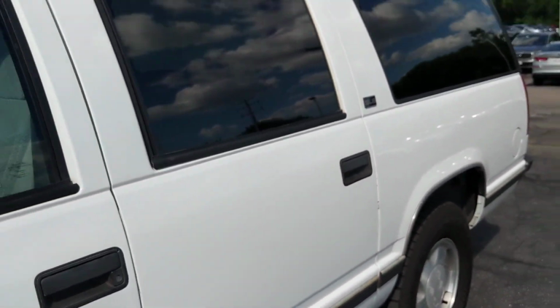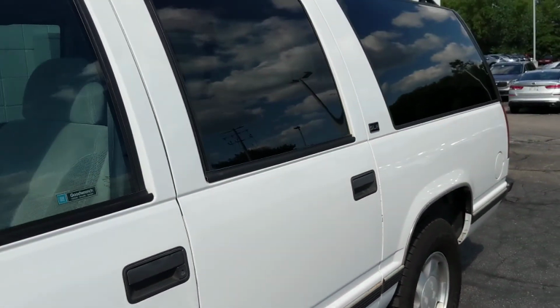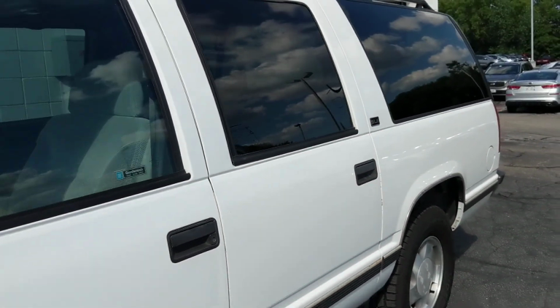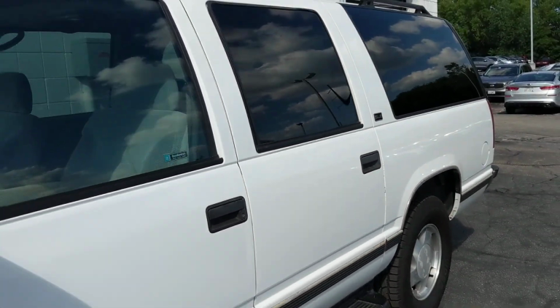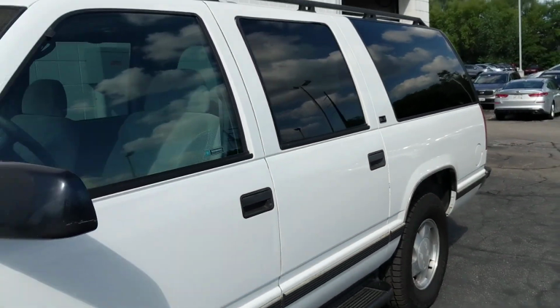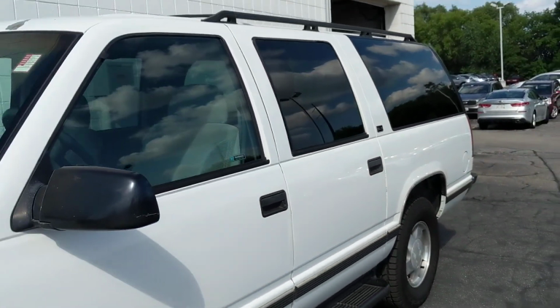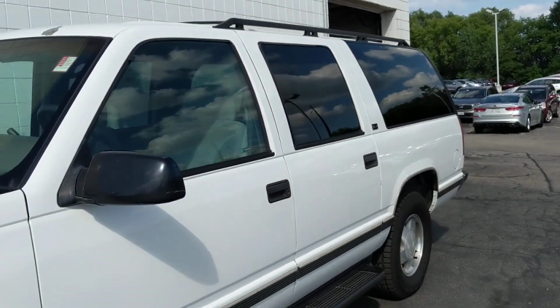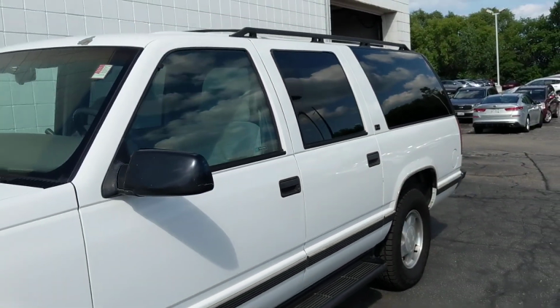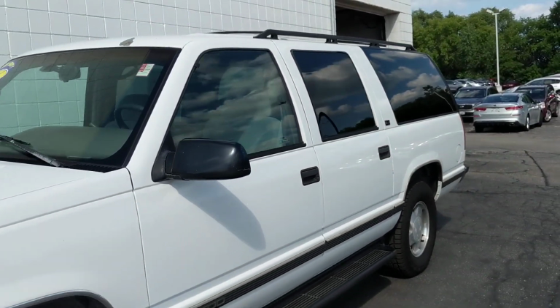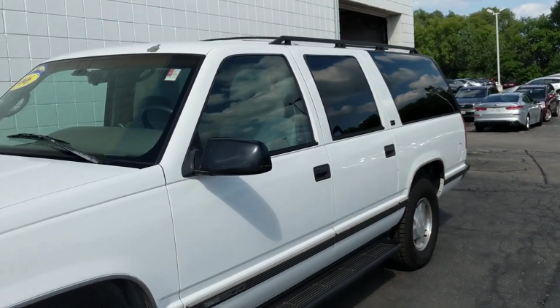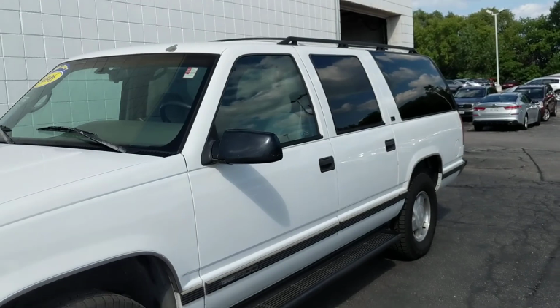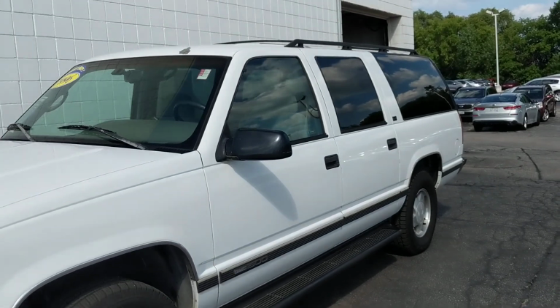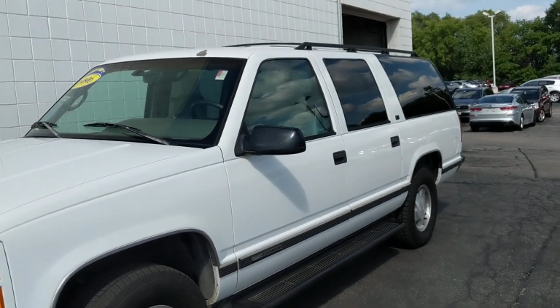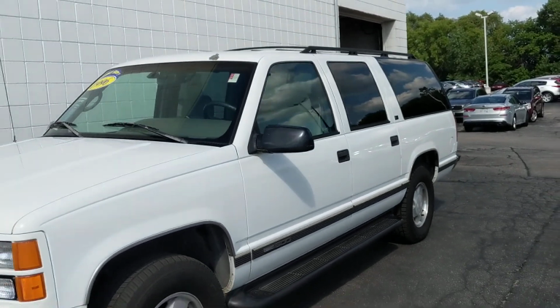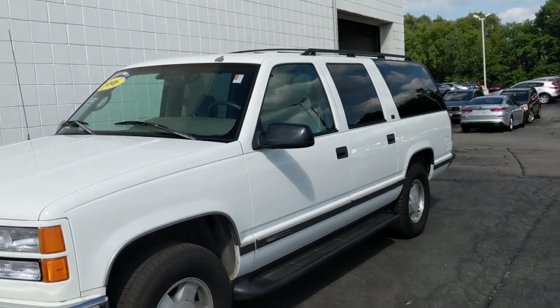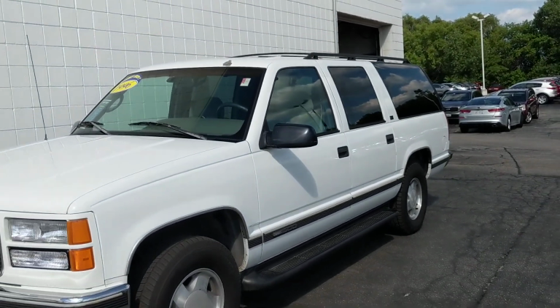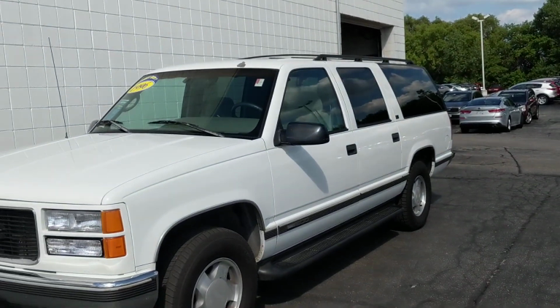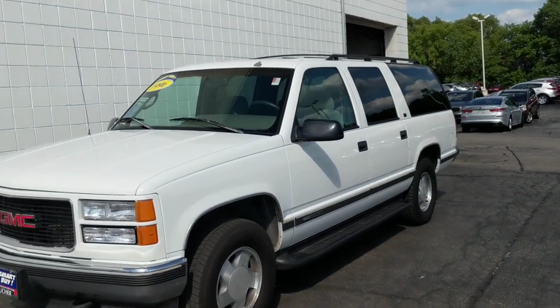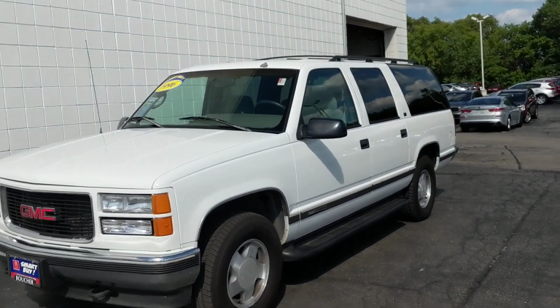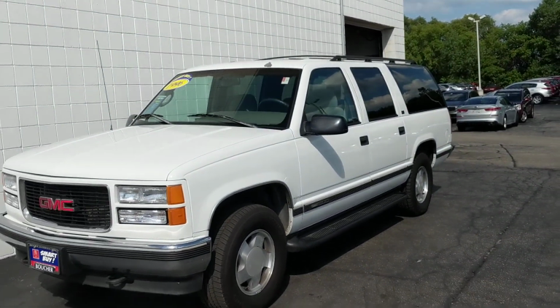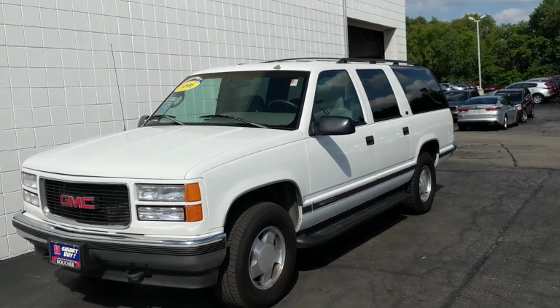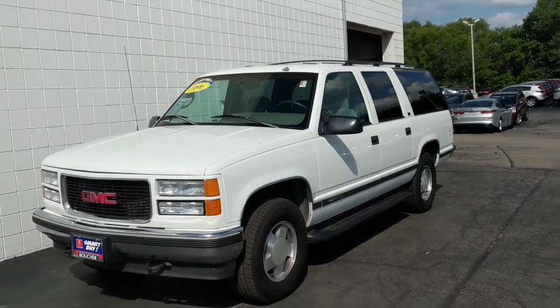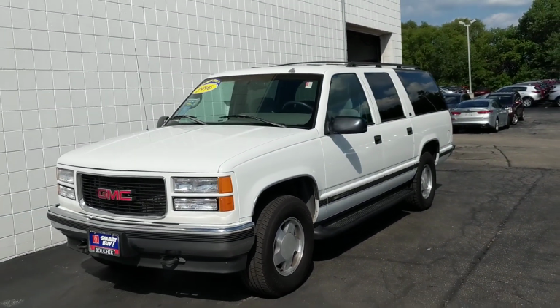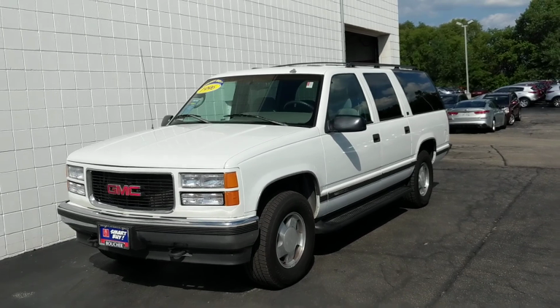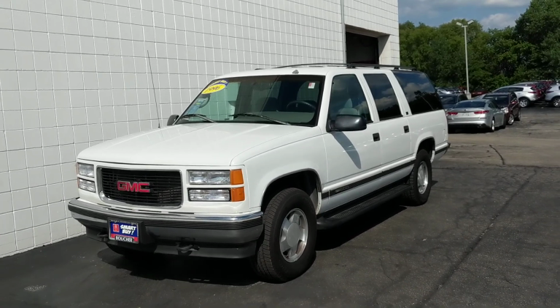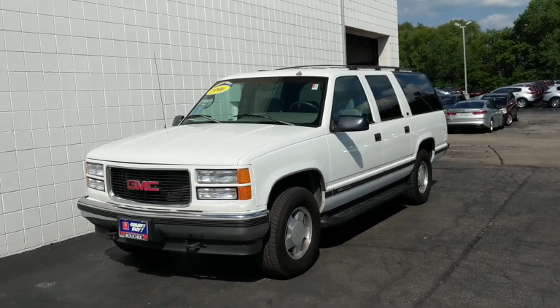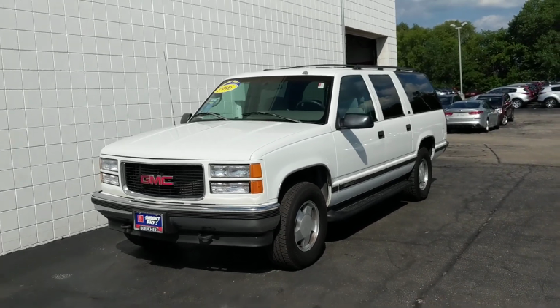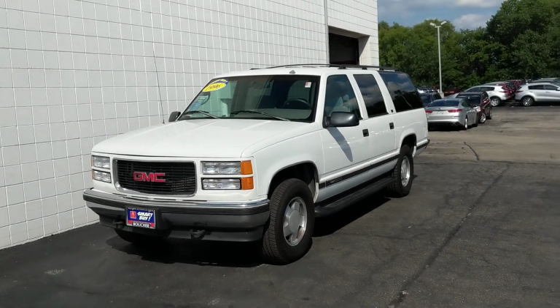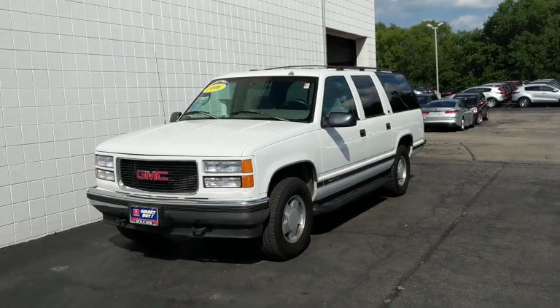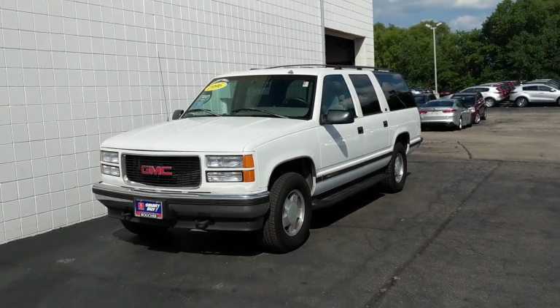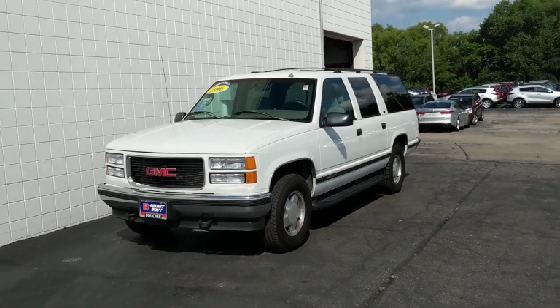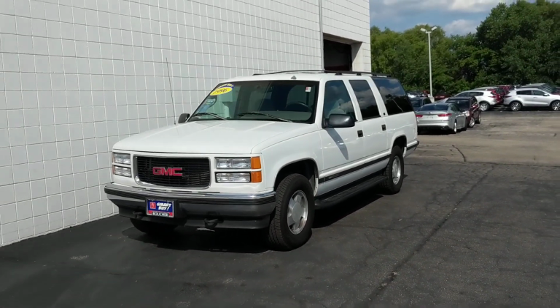This vehicle is priced to sell and won't last long, so please call today and schedule a test drive. We can get you great low payments through one of our 25 lenders. Our number here is 414-357-2000. Thank you for choosing Boucher.